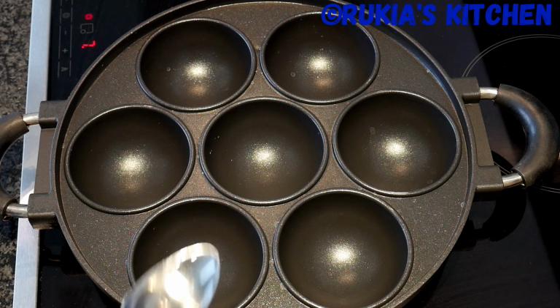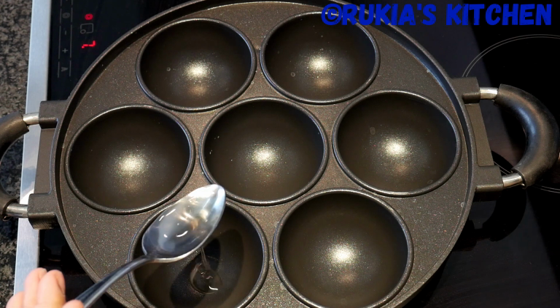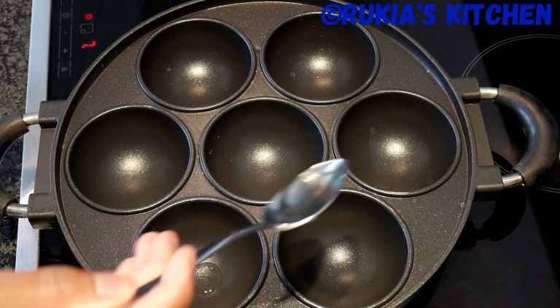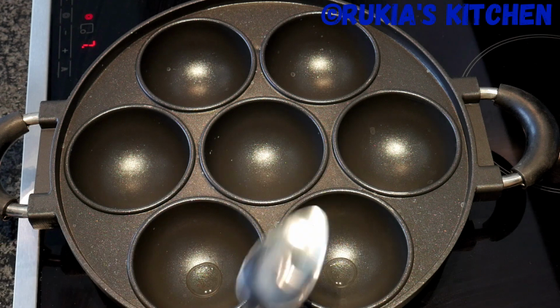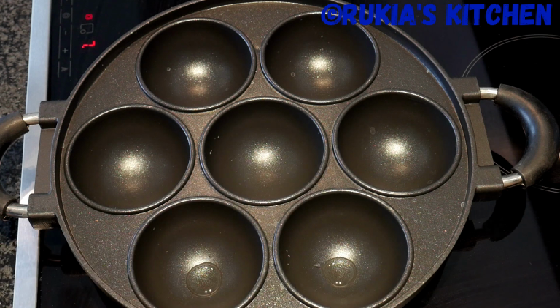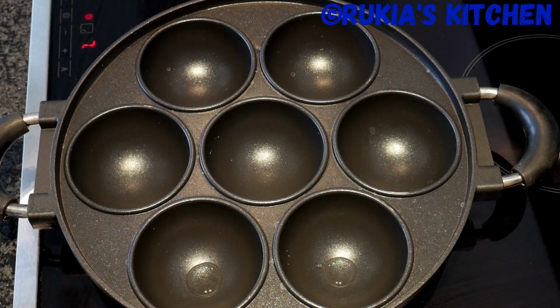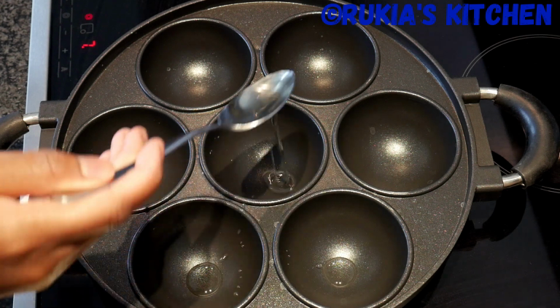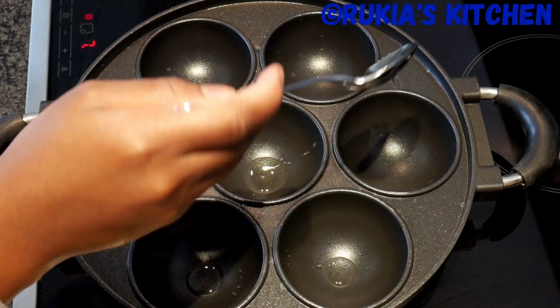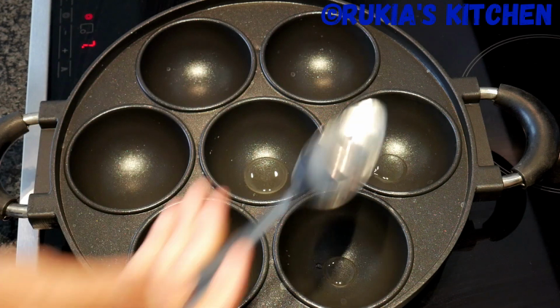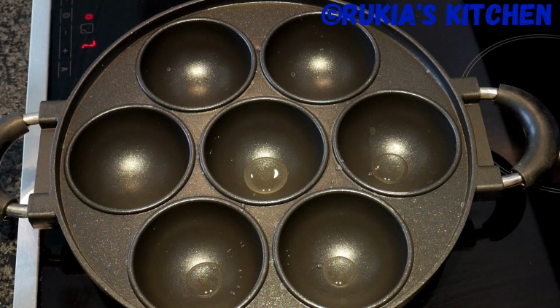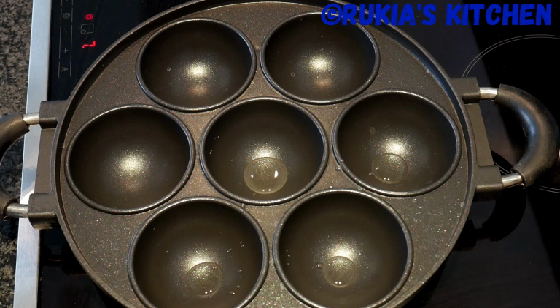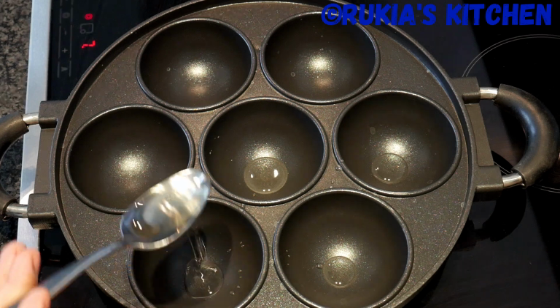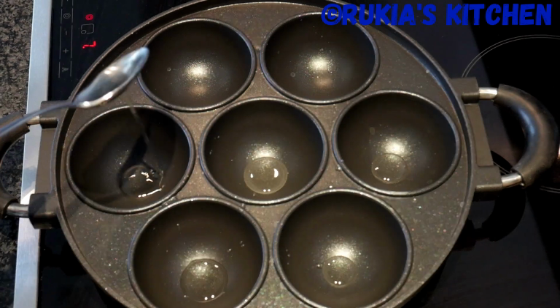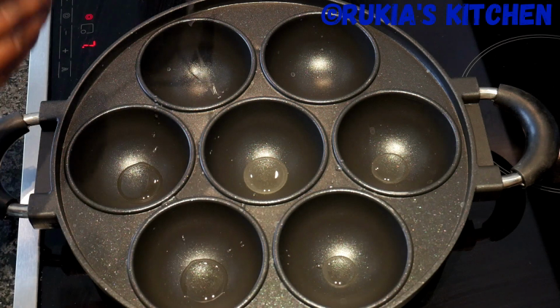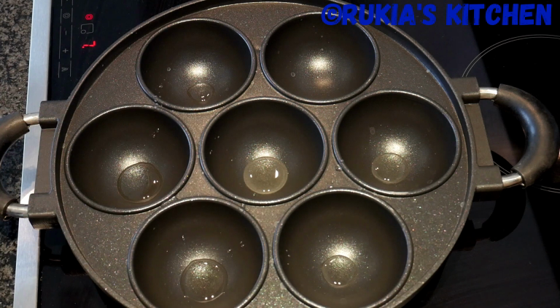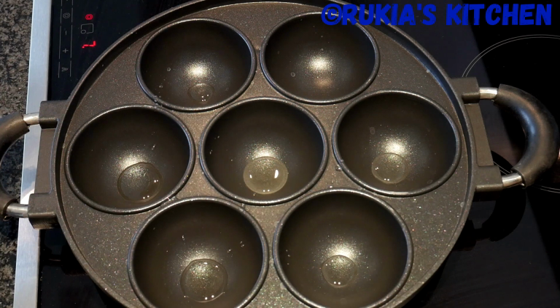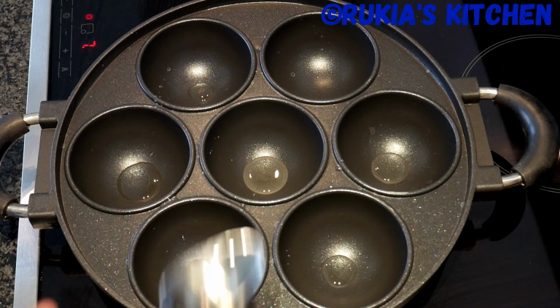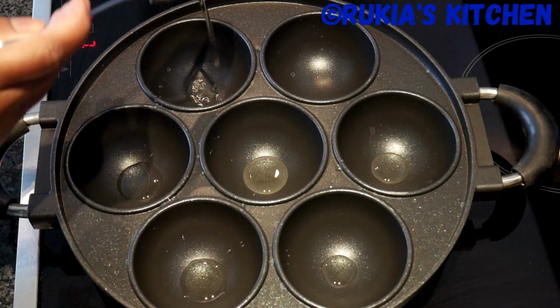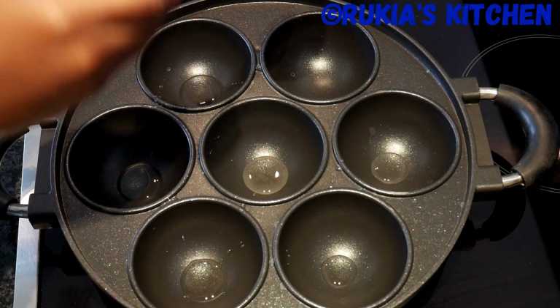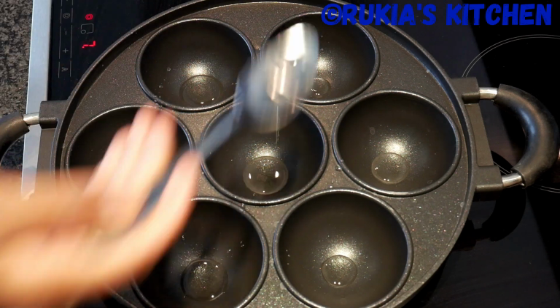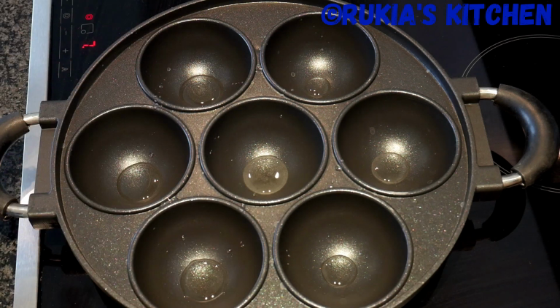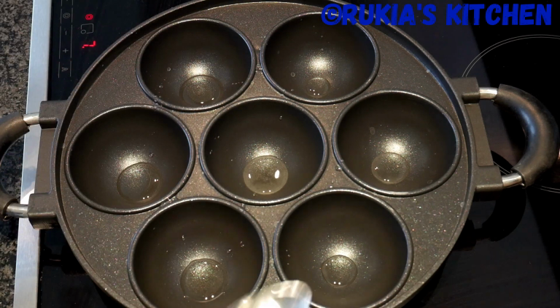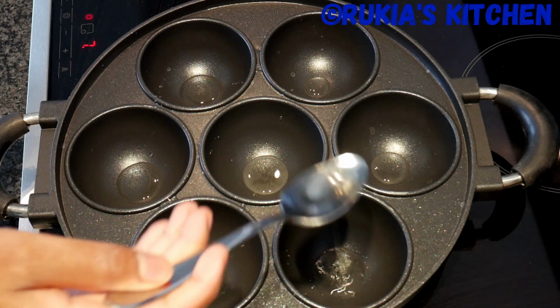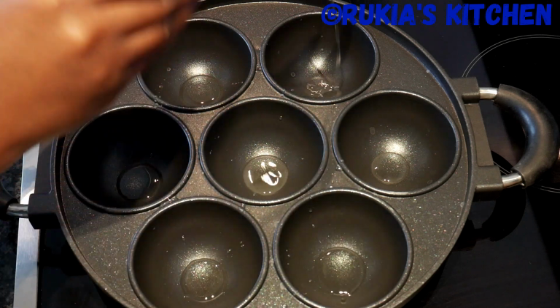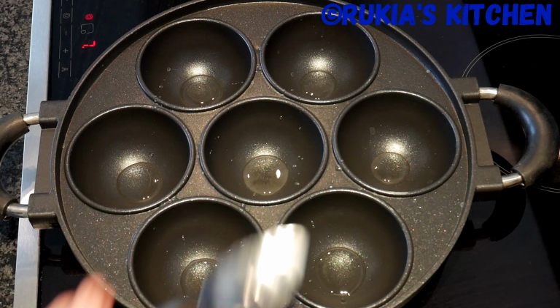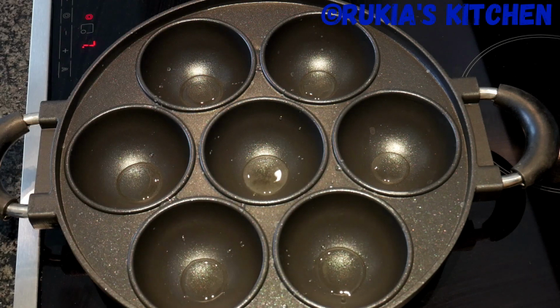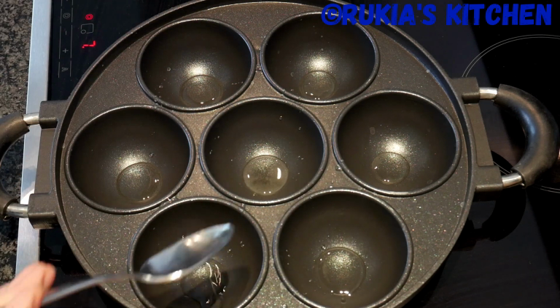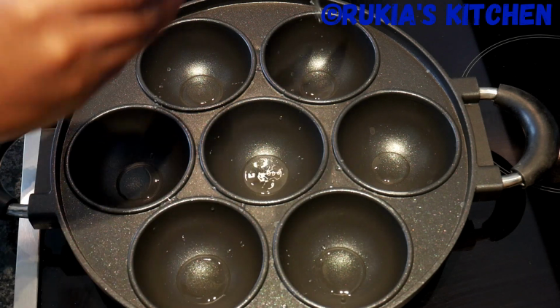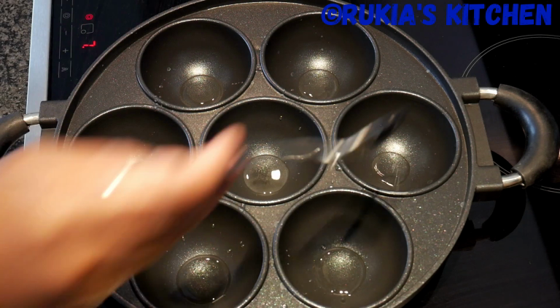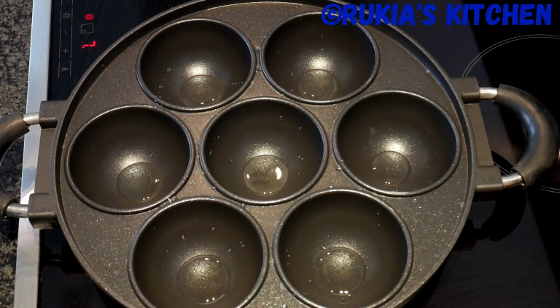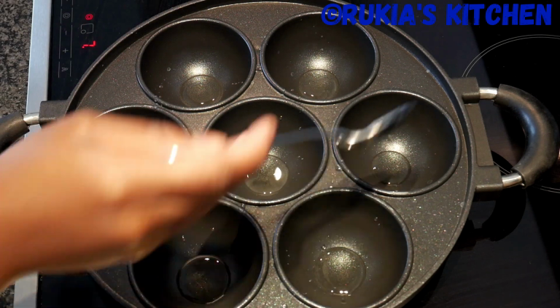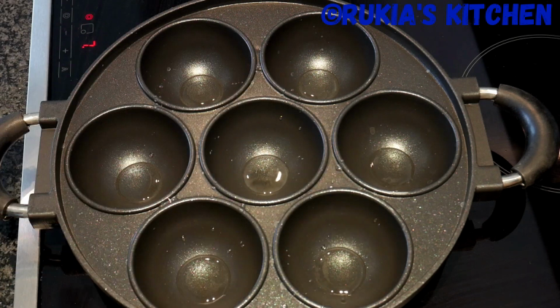The next step — it's high time to cook our Vitumbua. Place your pan on medium heat and let the pan heat up. Once hot, add one tablespoon of oil on each hole and let the oil heat up.